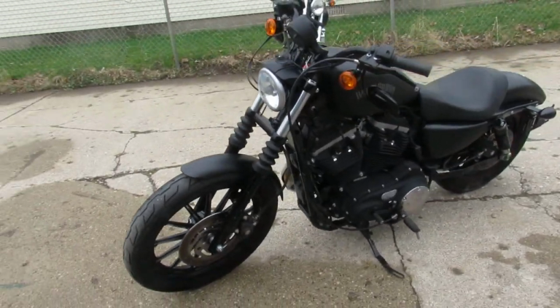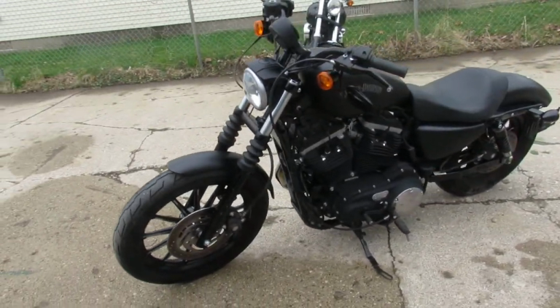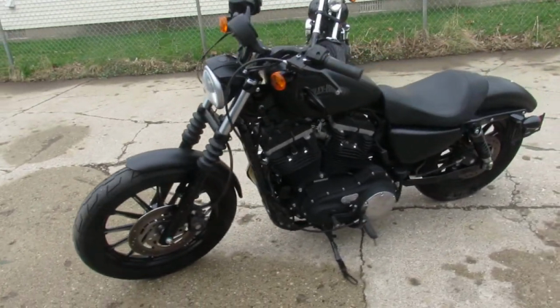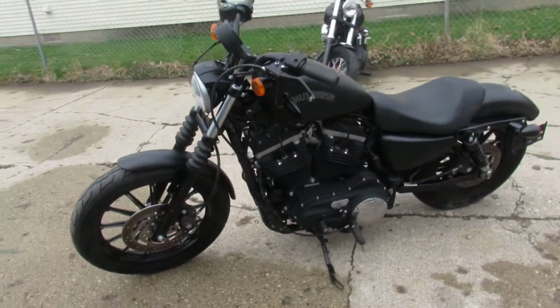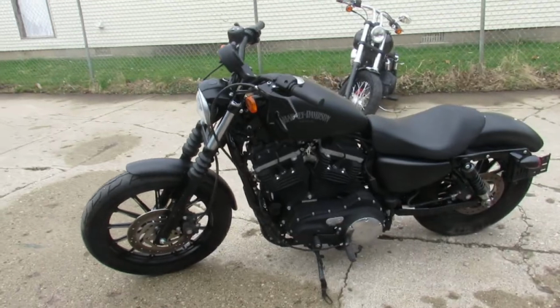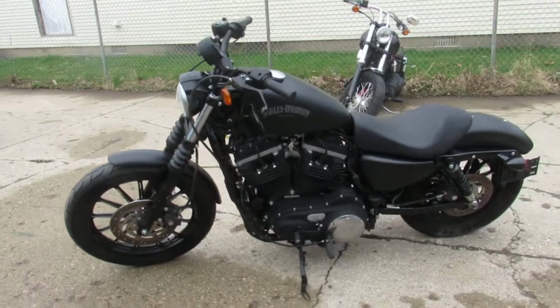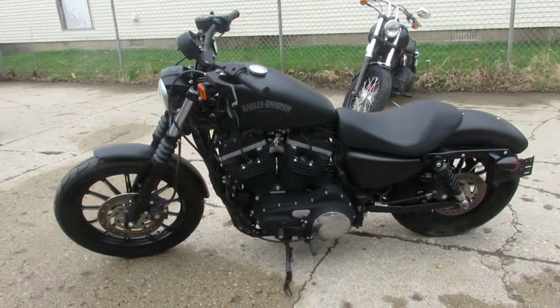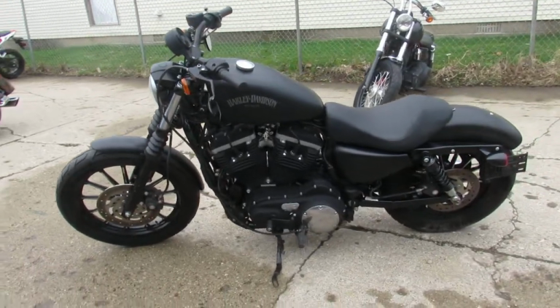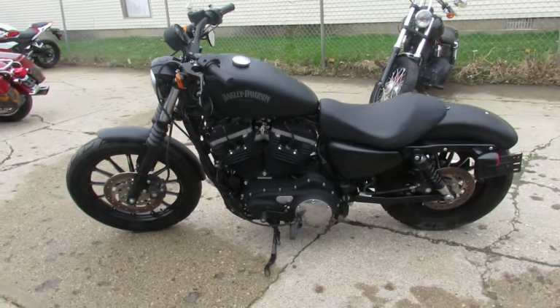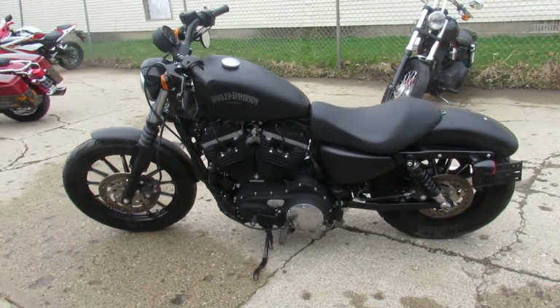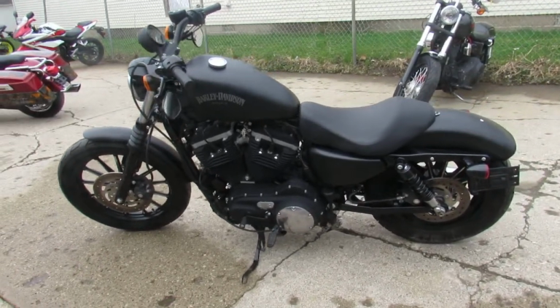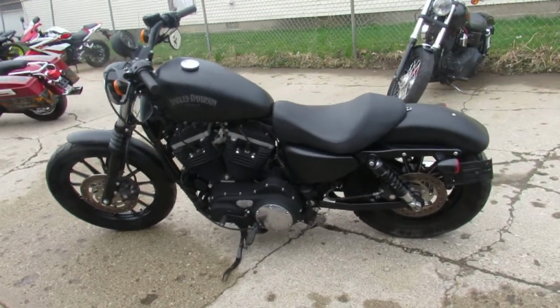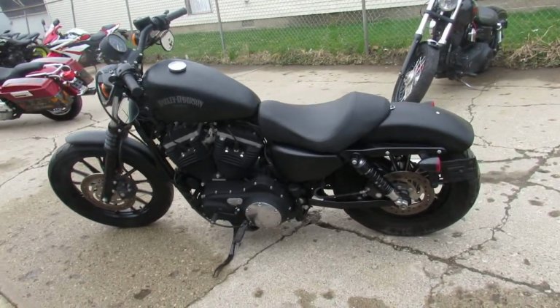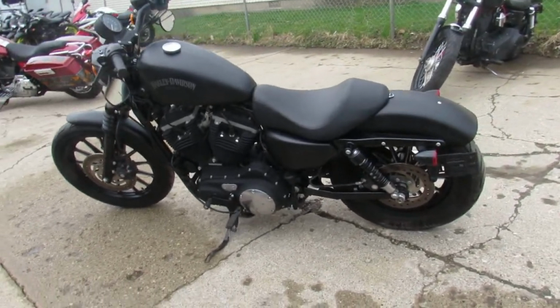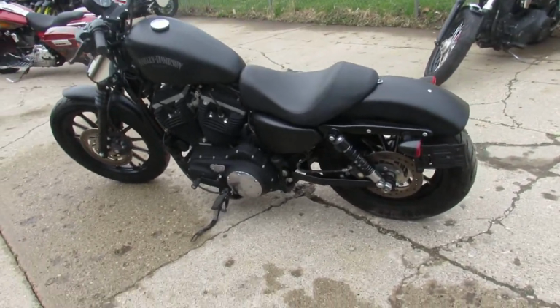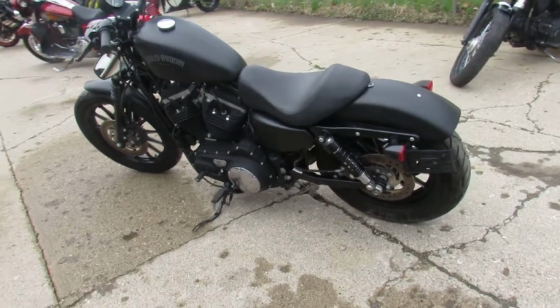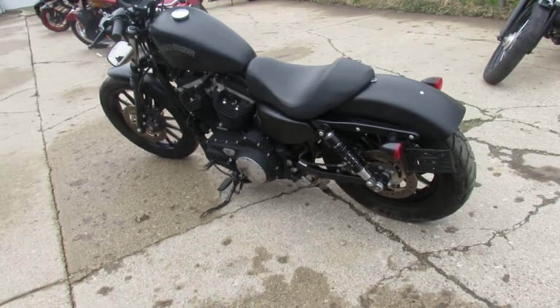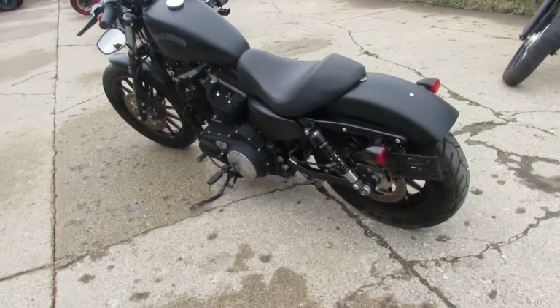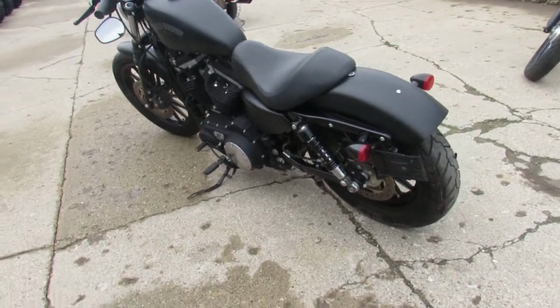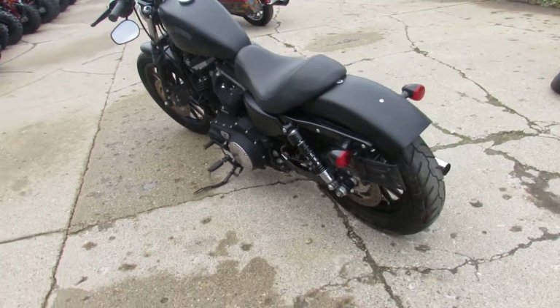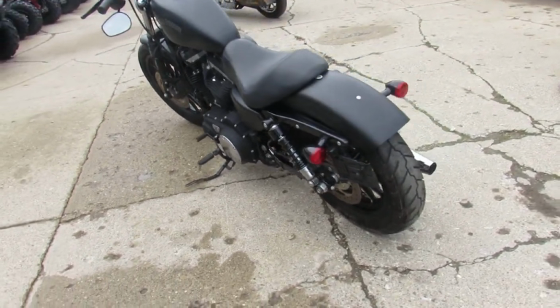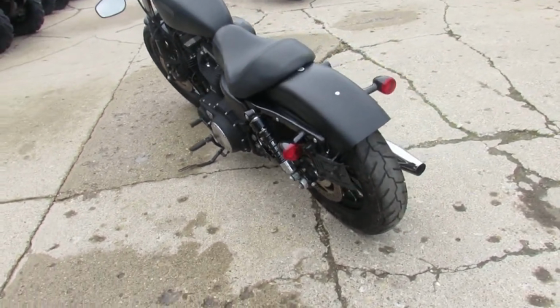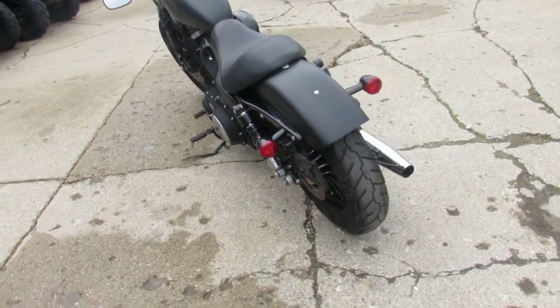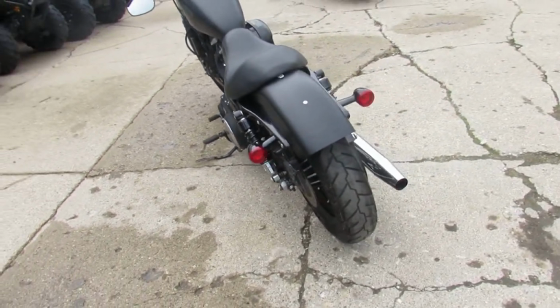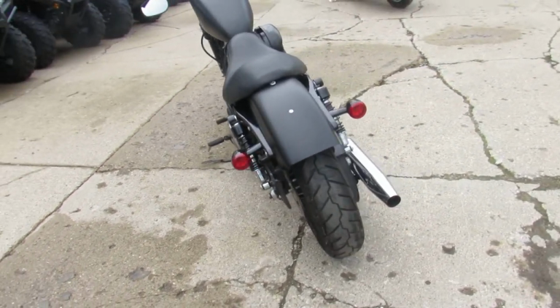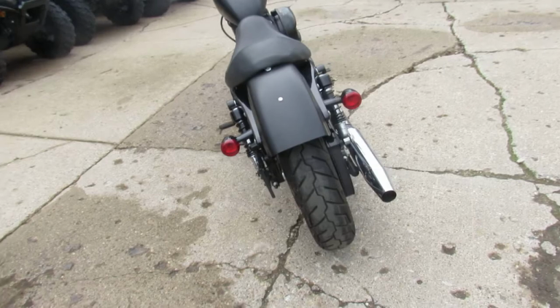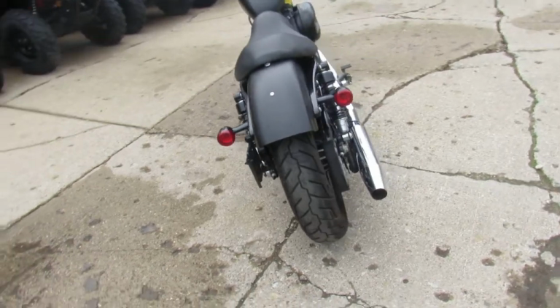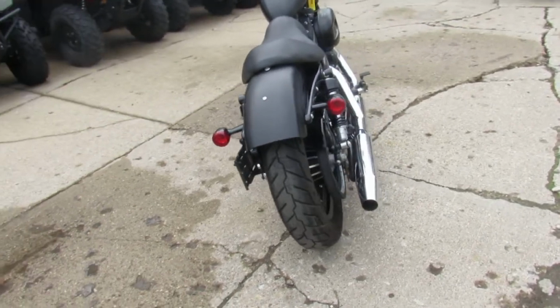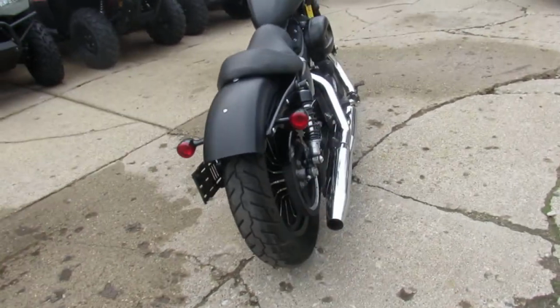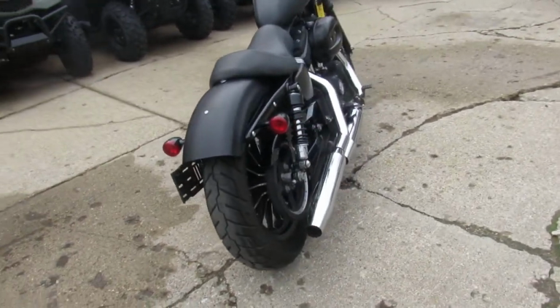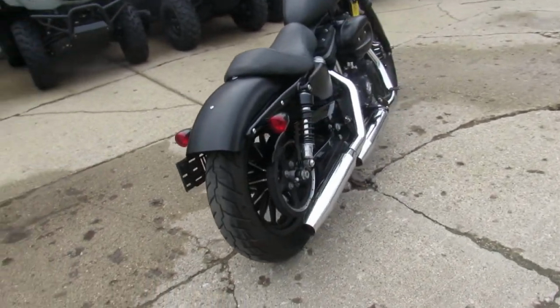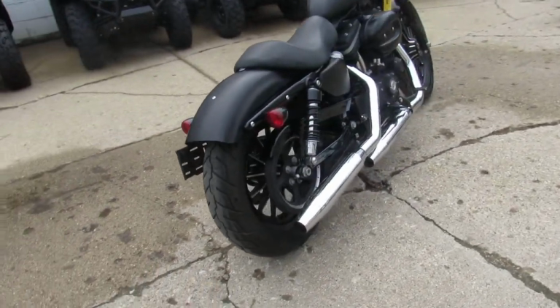The one we're doing a video on is a 2013 Harley Davidson 883 Iron. Cool bikes, man. It's got low miles — 4,715 miles — and this thing's a perfect 10 out of 10. It's a one owner, all stock, comes in black denim.